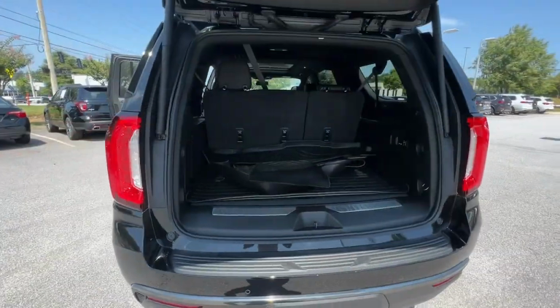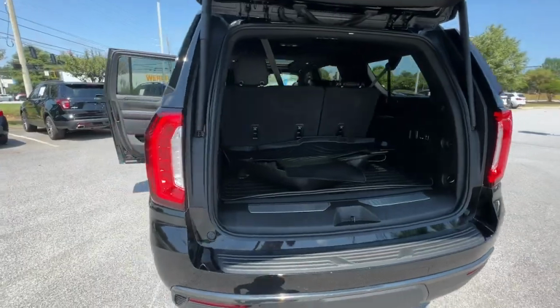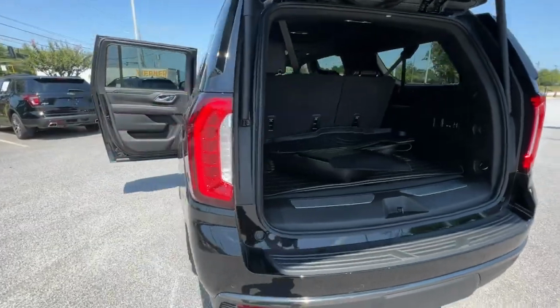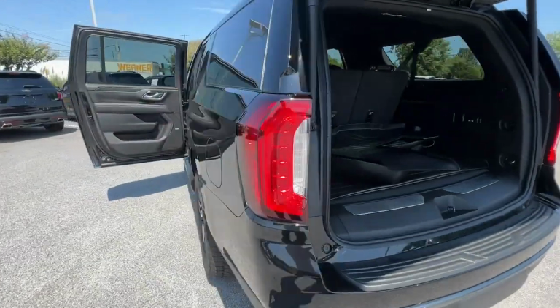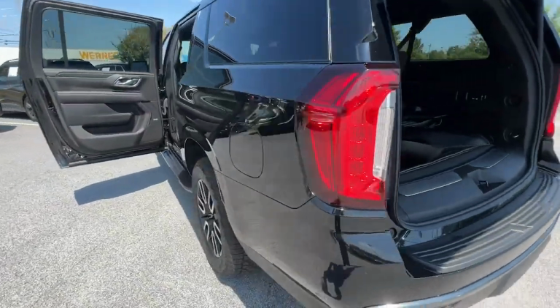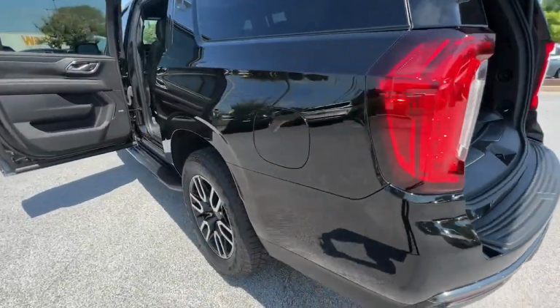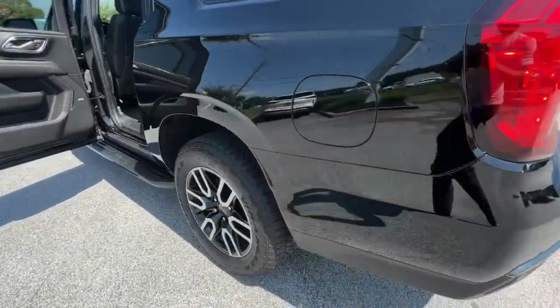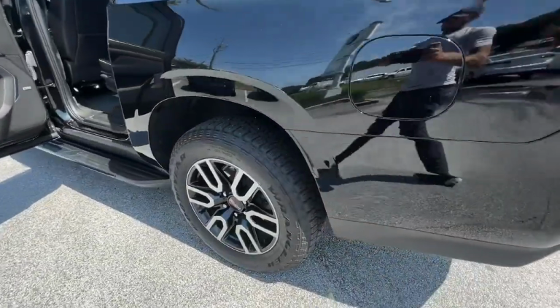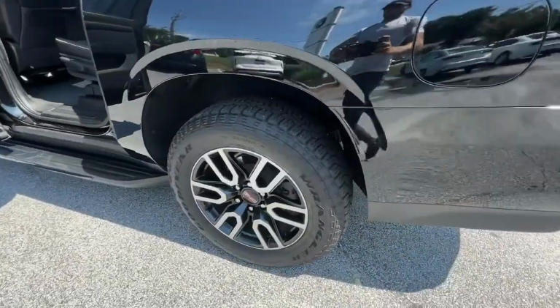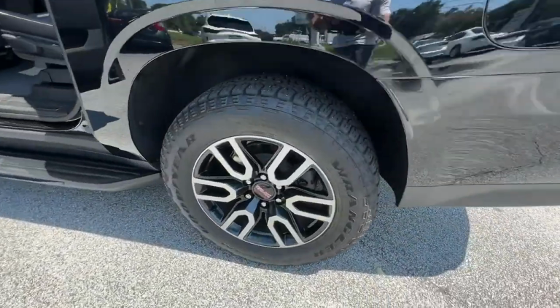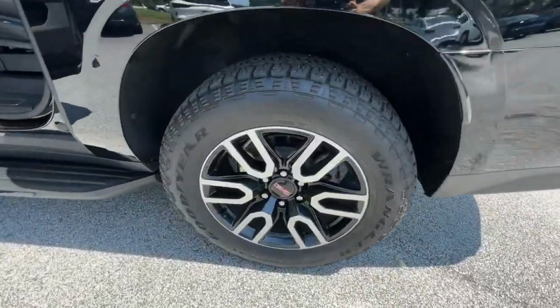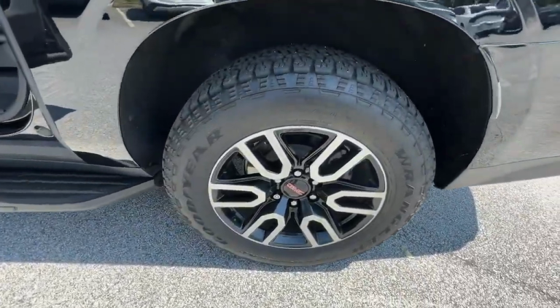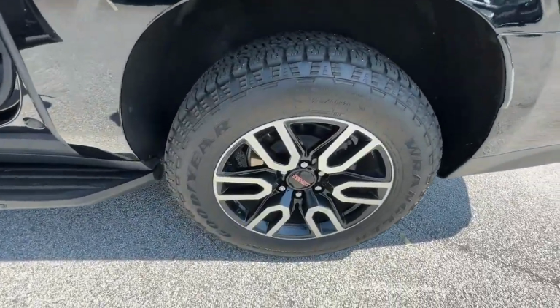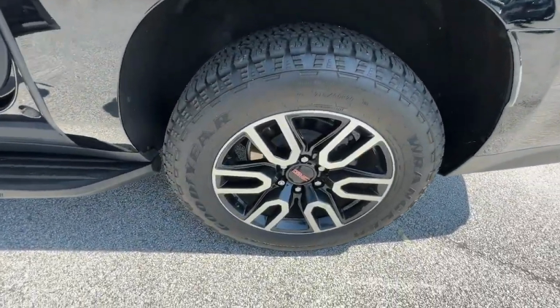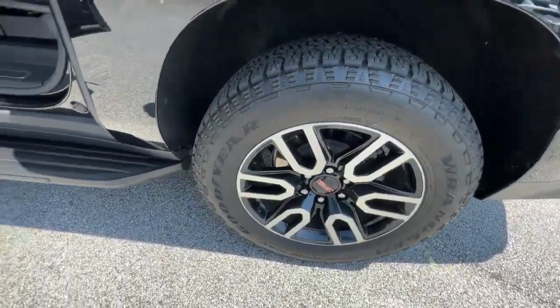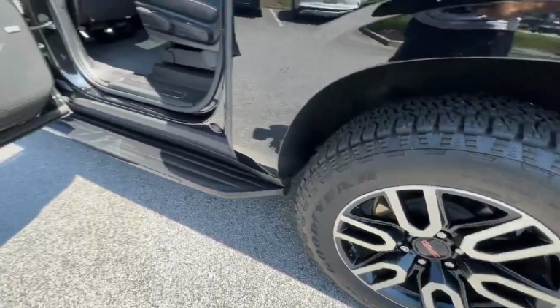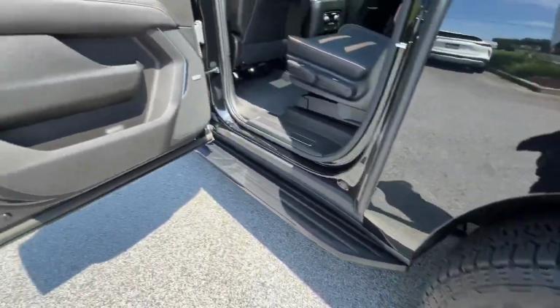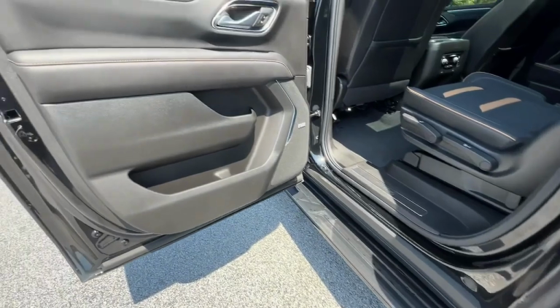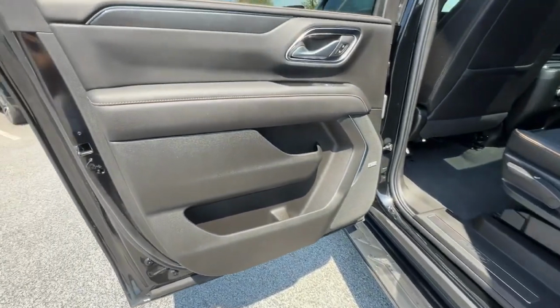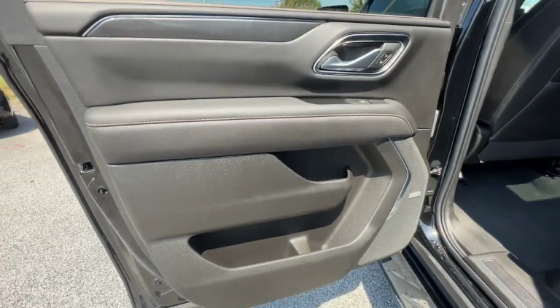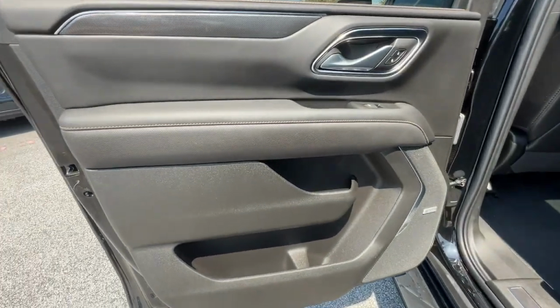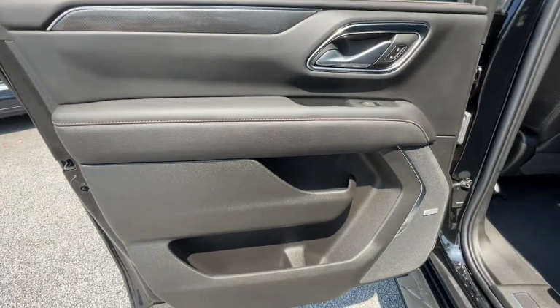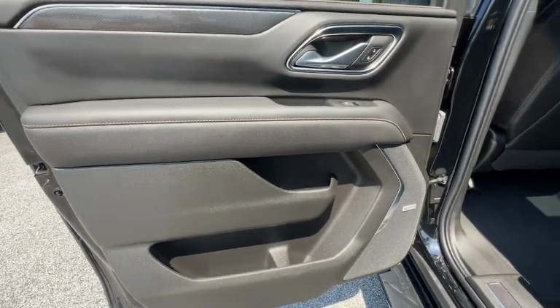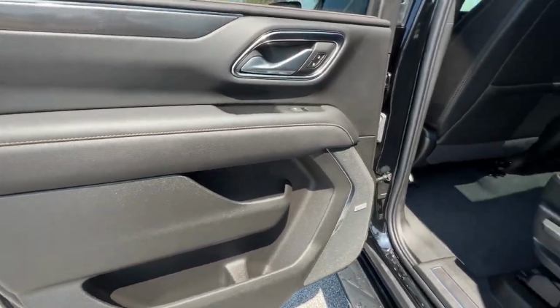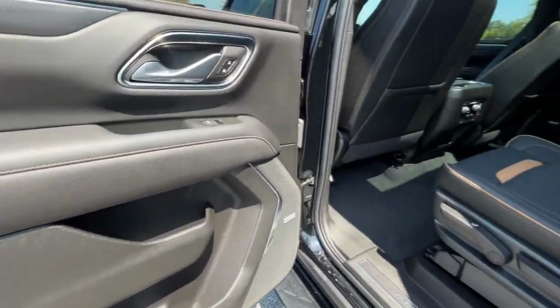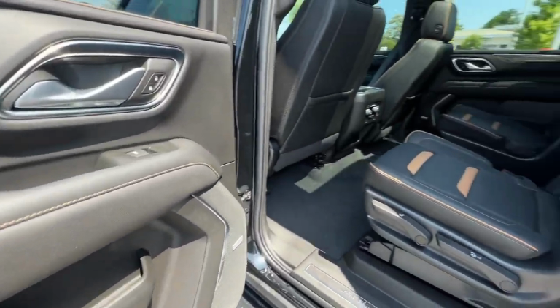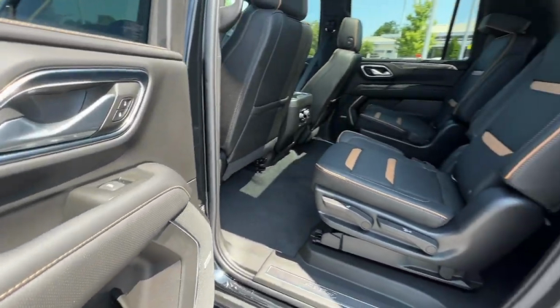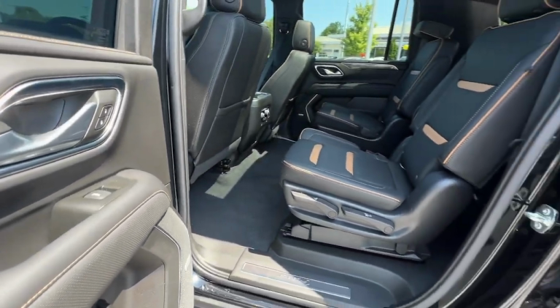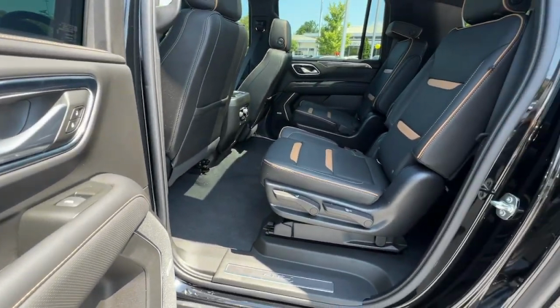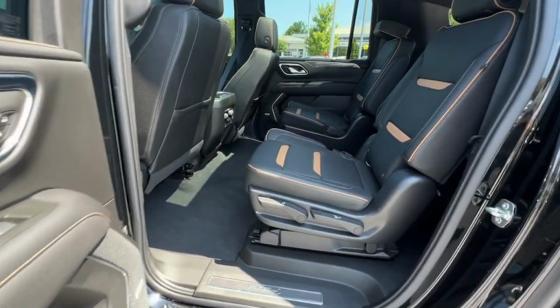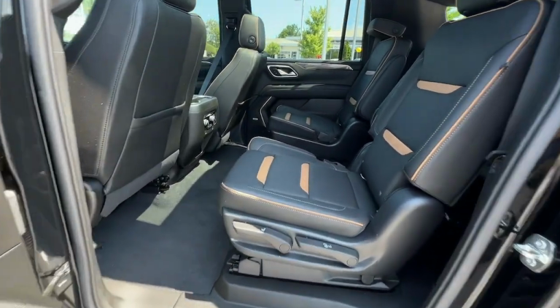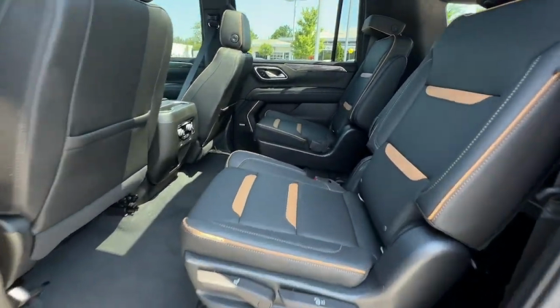Its extended wheelbase and brawny towing capacity make this your go-to vehicle for family adventuring. The following are some of this vehicle's highlighted options.